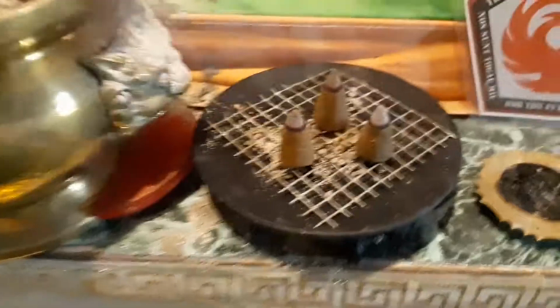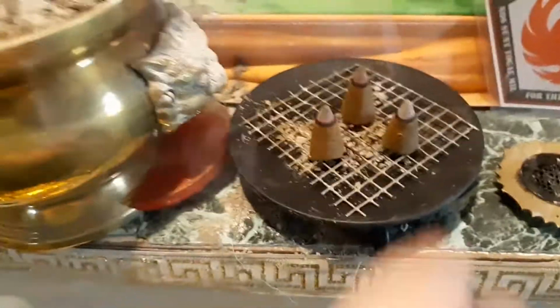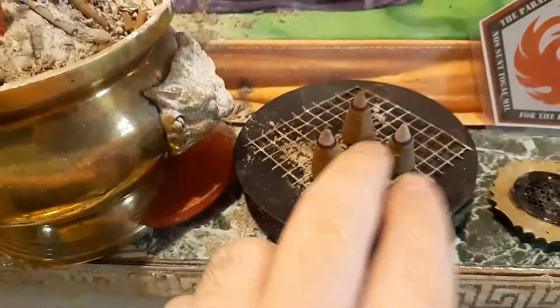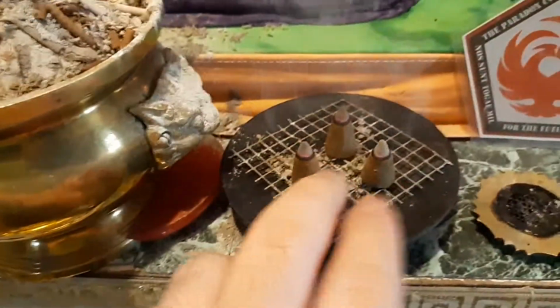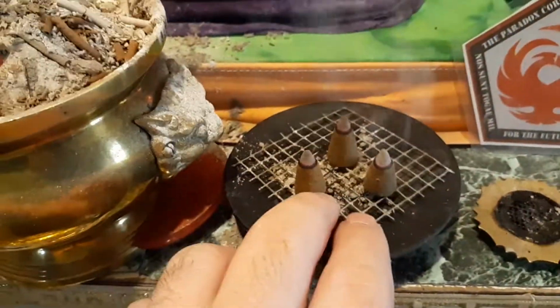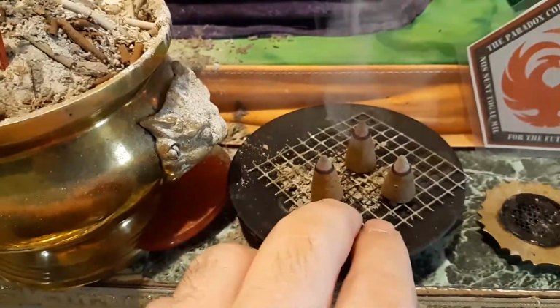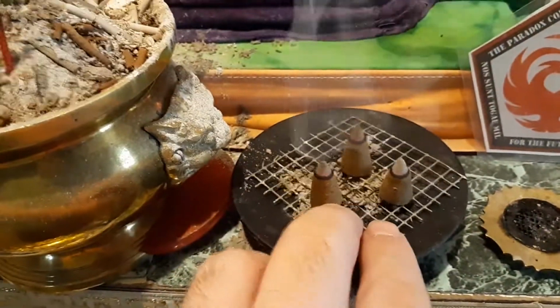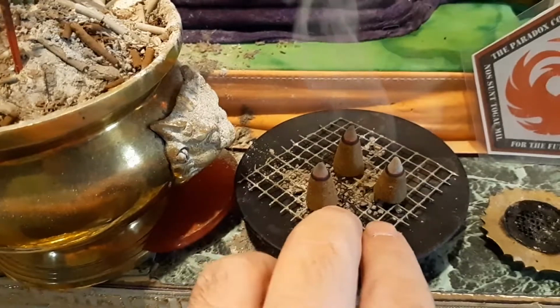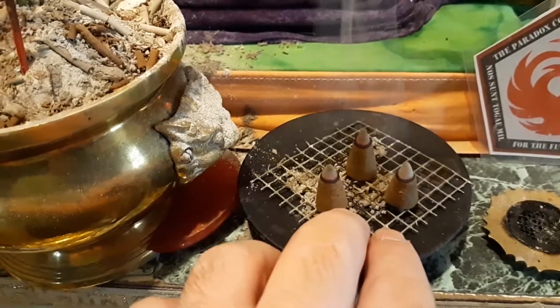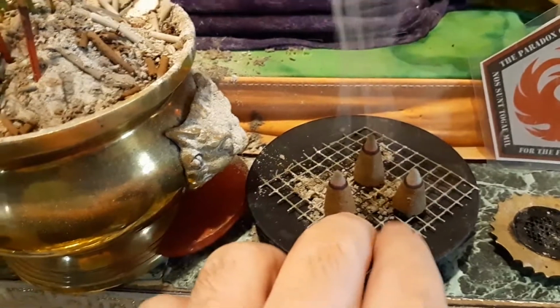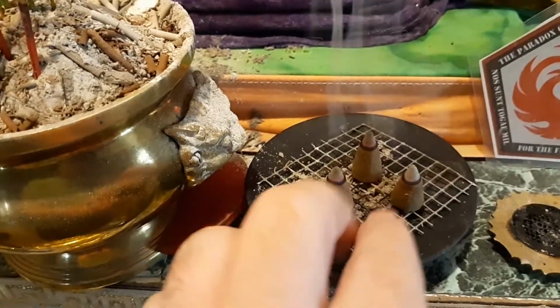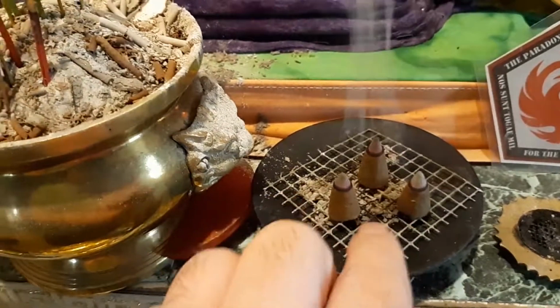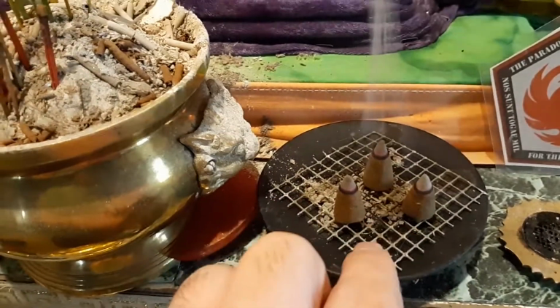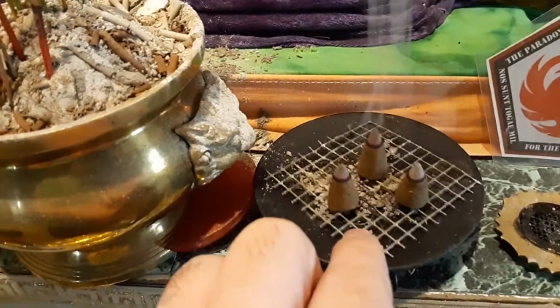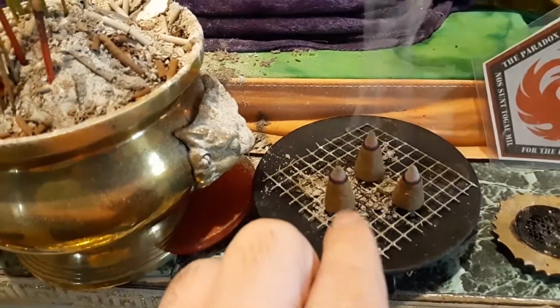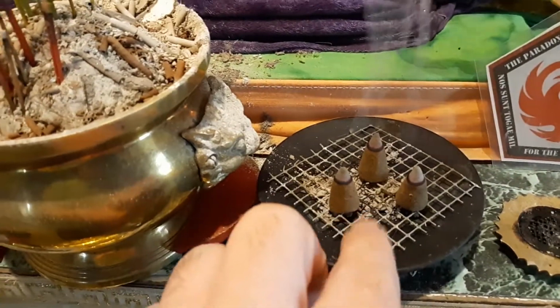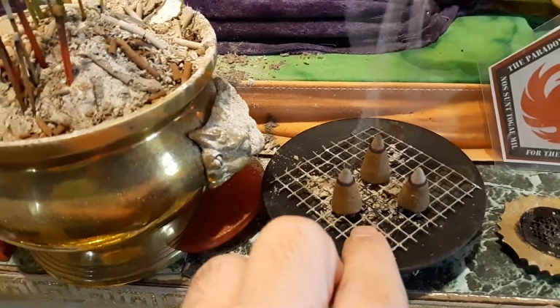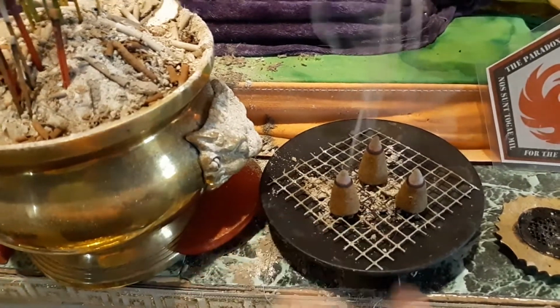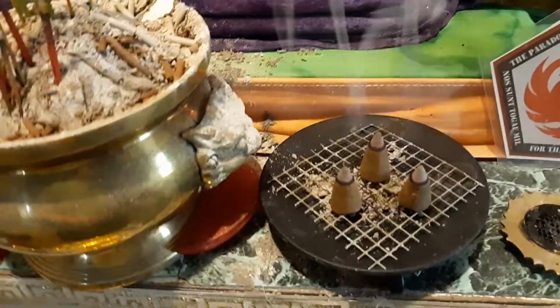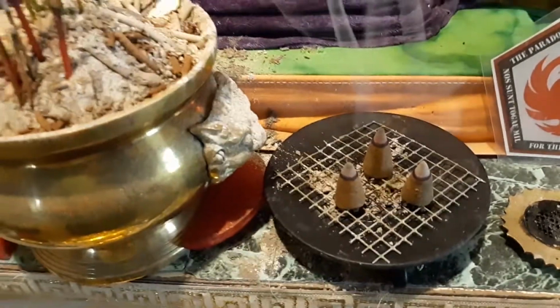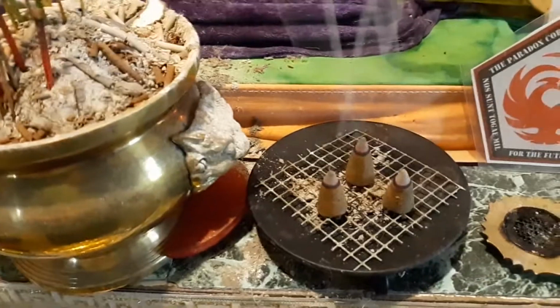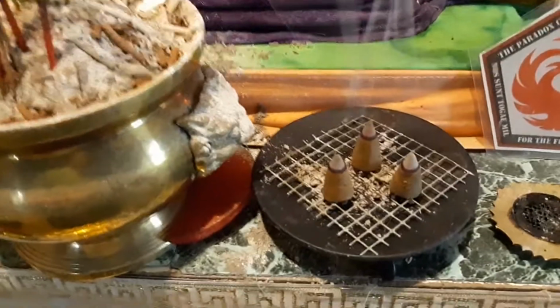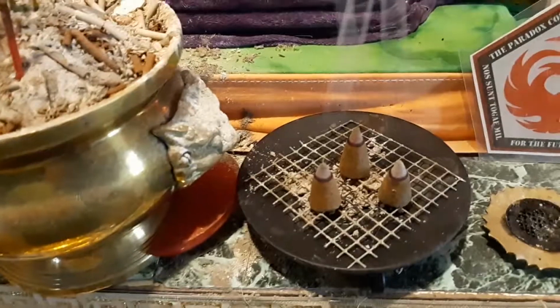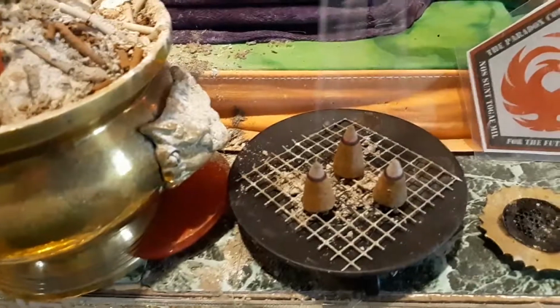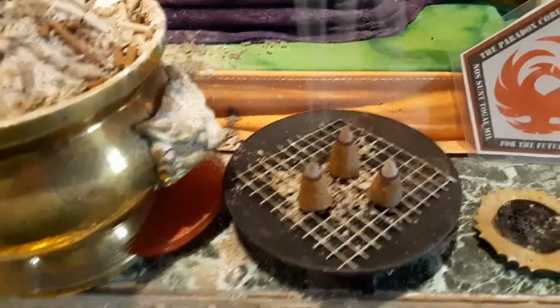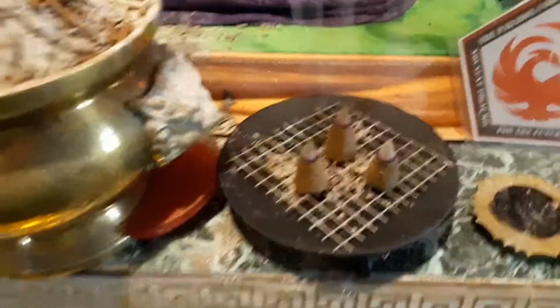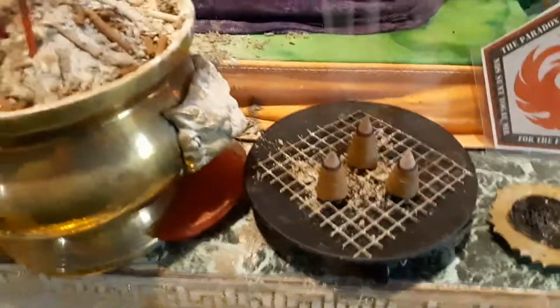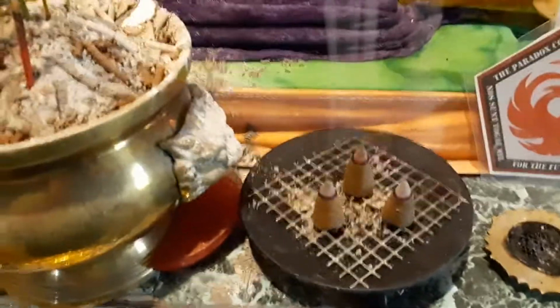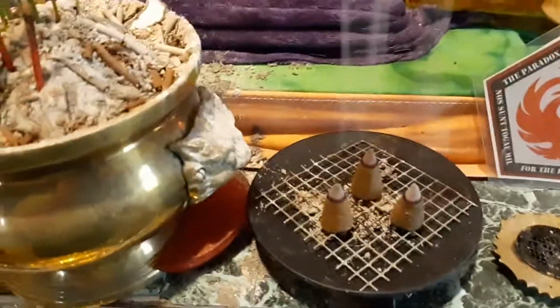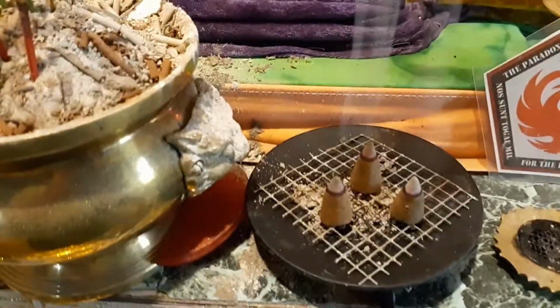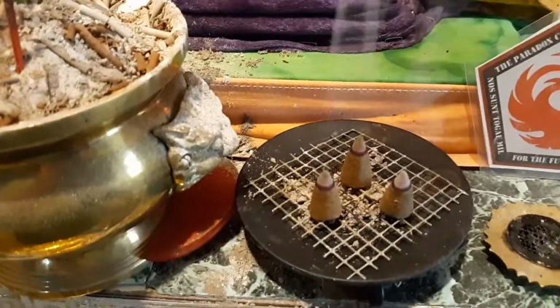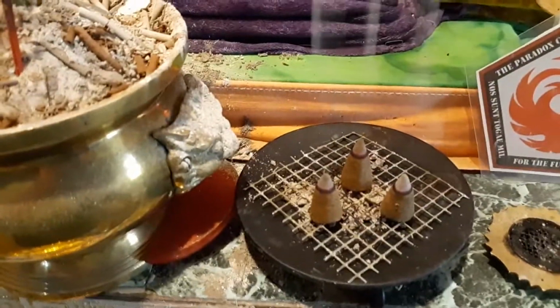I already had this candle holder so it didn't really cost me anything, and I had the screen left over. So there you go — until the next video, bright blessings.